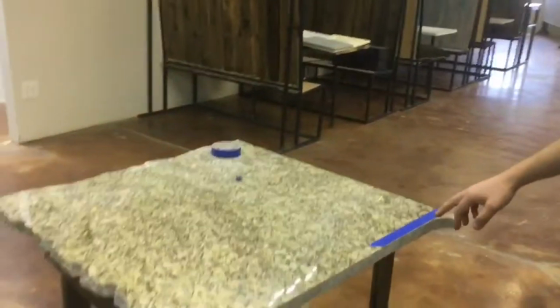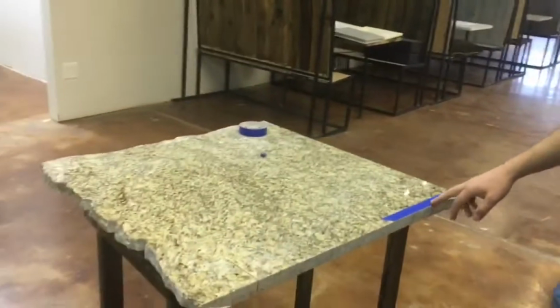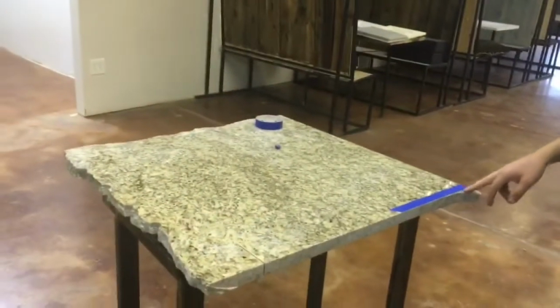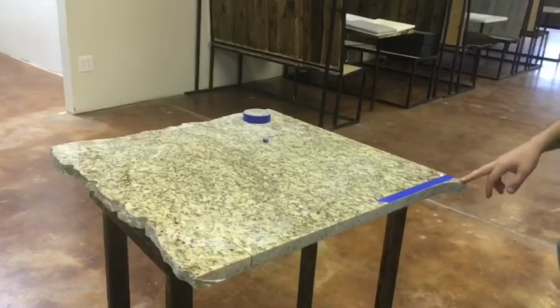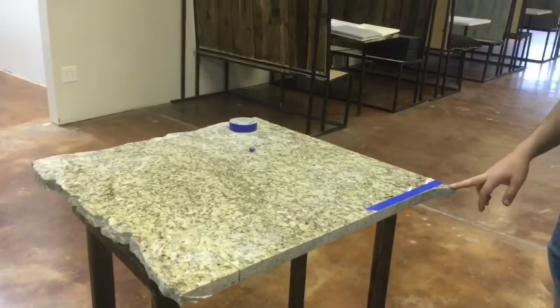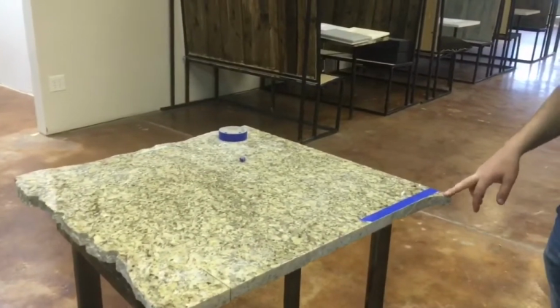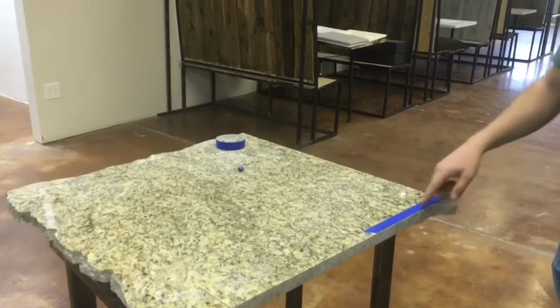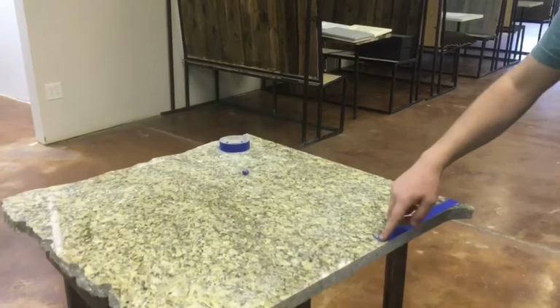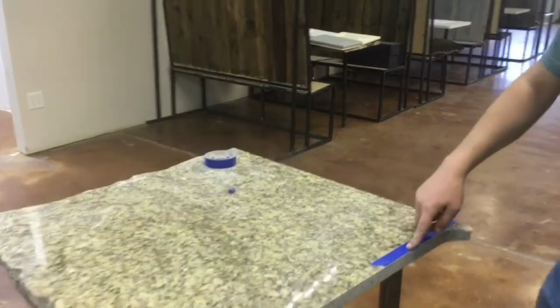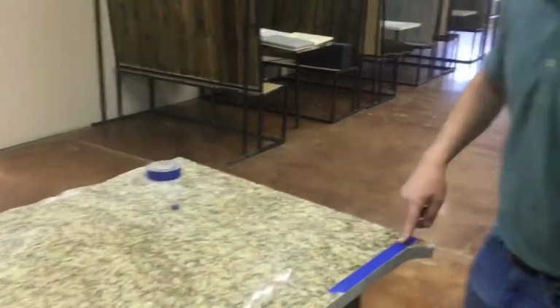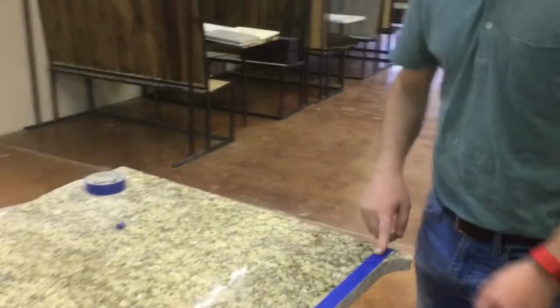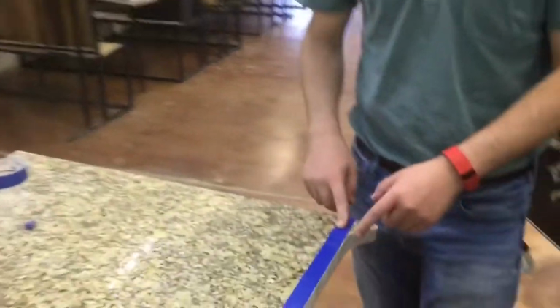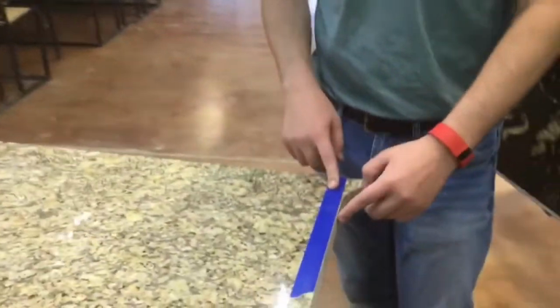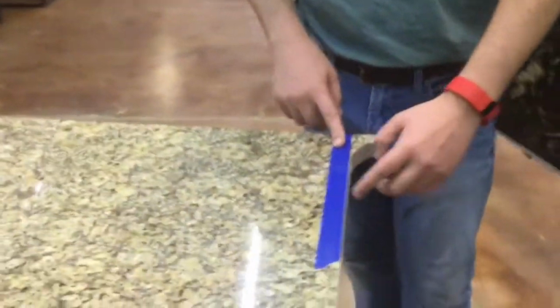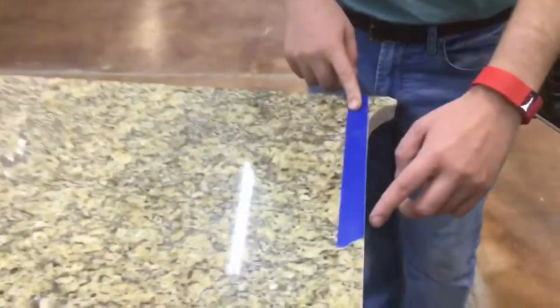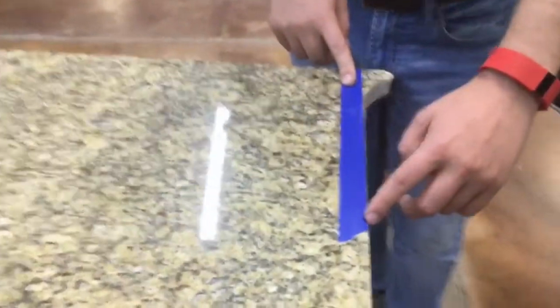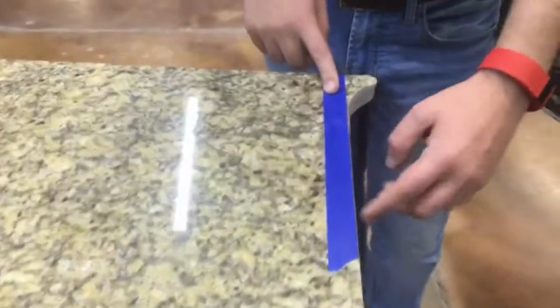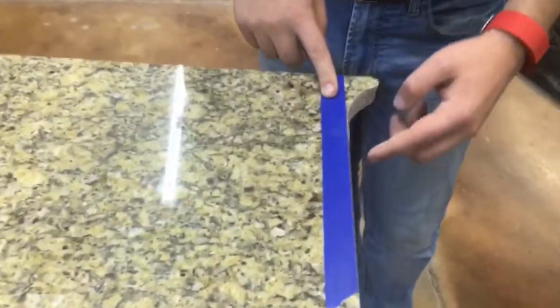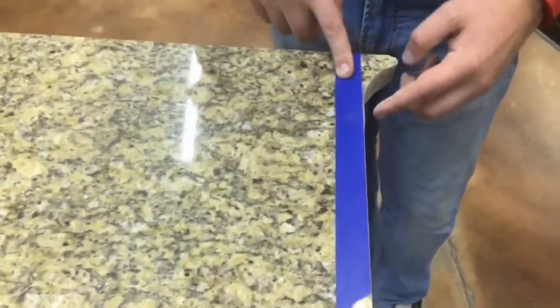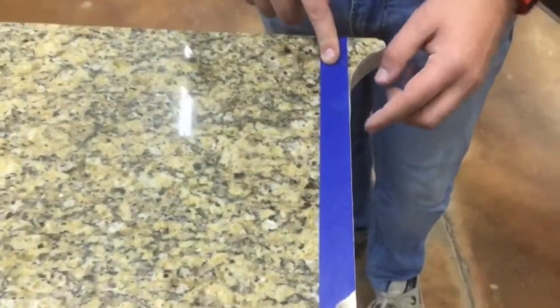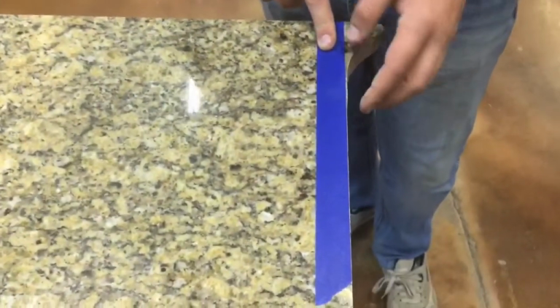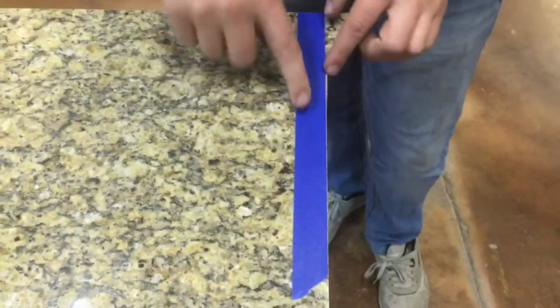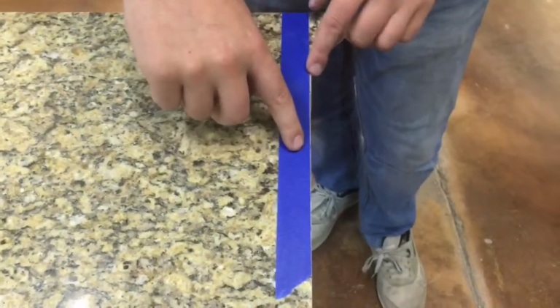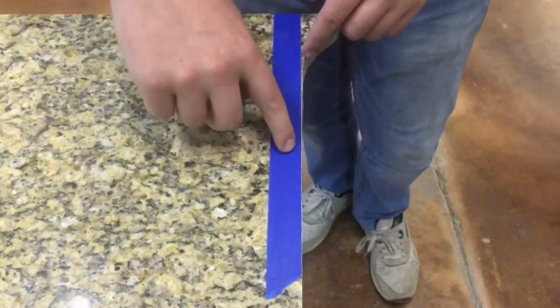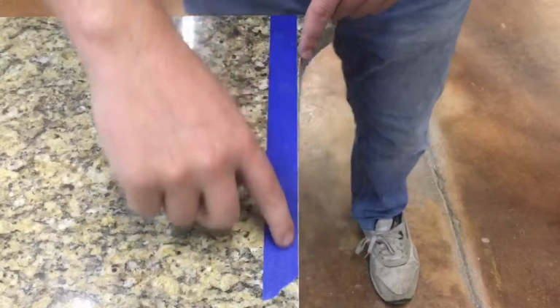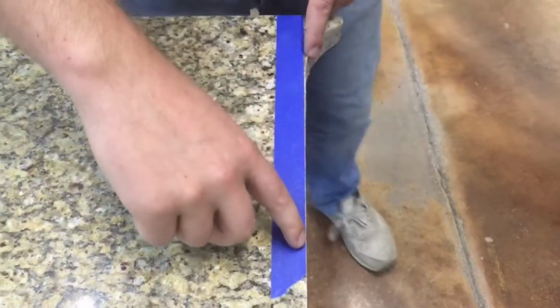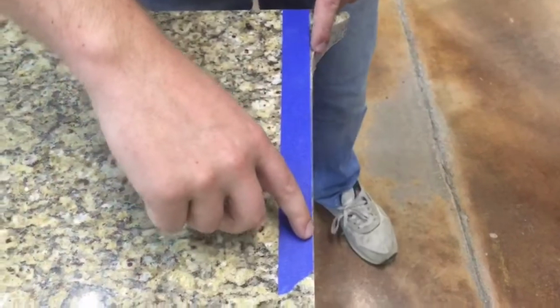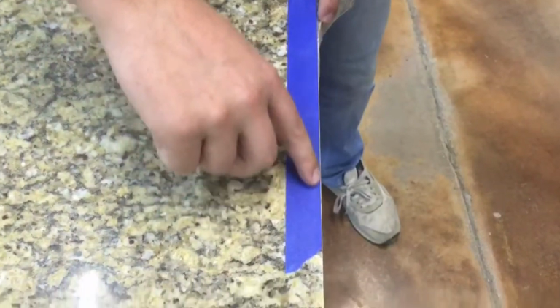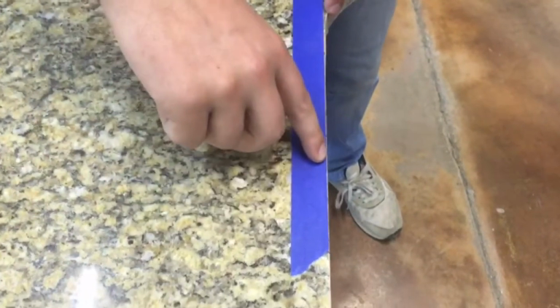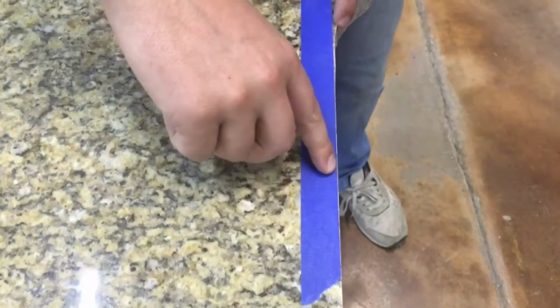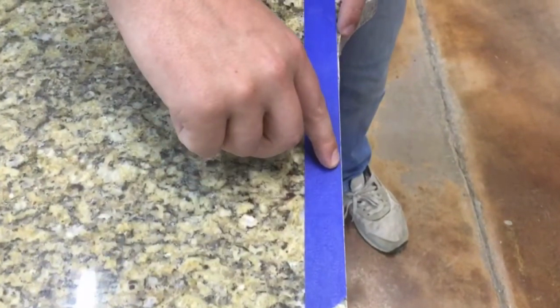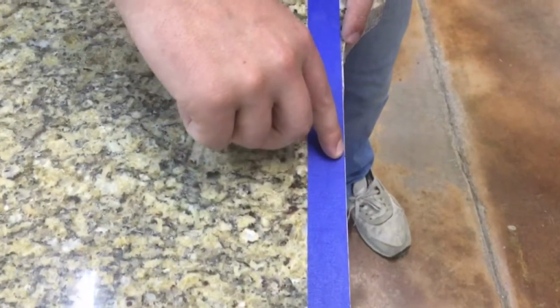So this is the male side. This piece here was the male side of the Eurofit seam. And we put a piece of tape here so you can actually see the difference in the line.